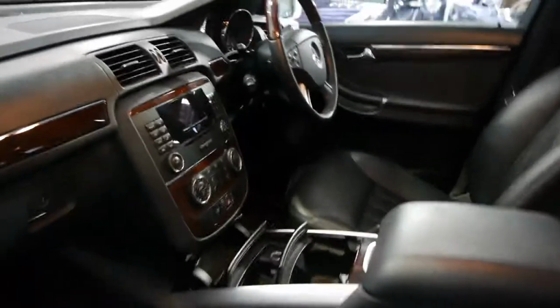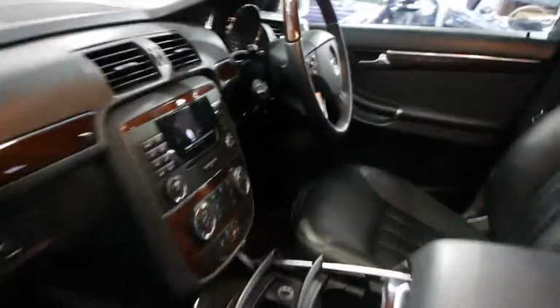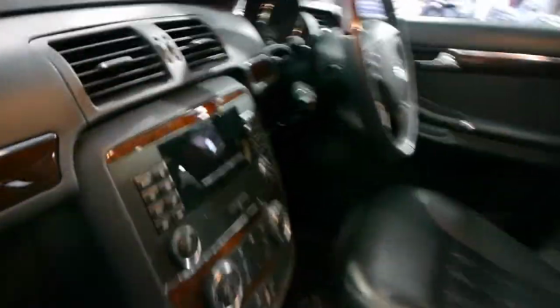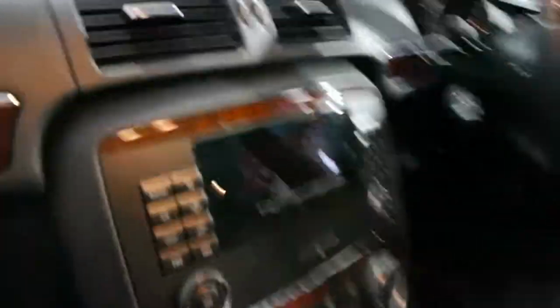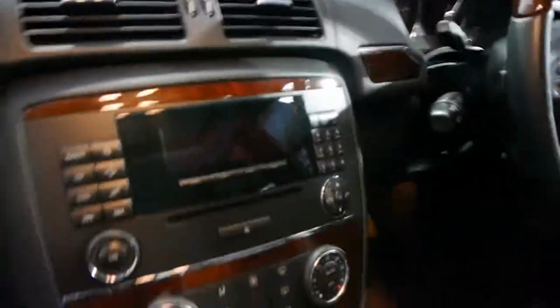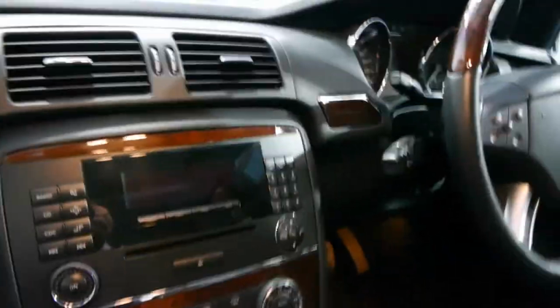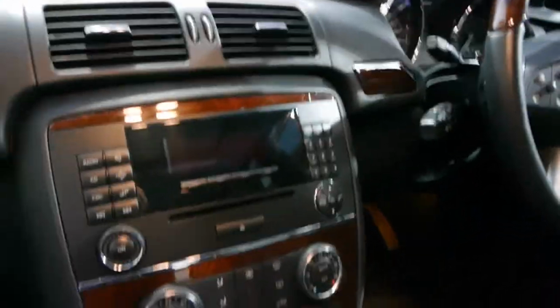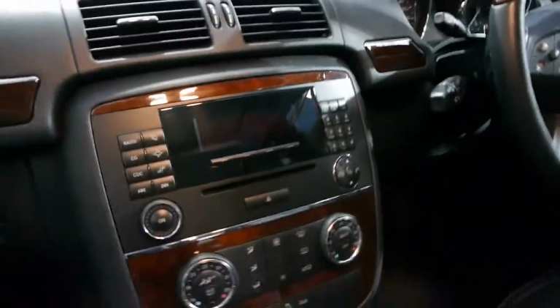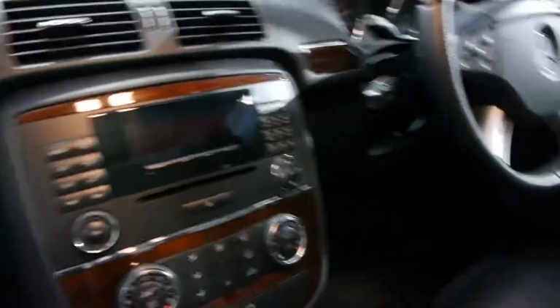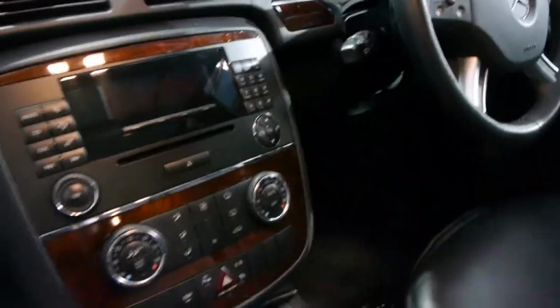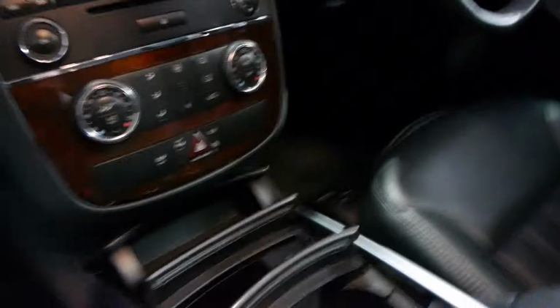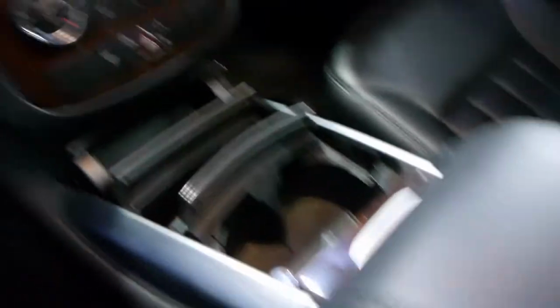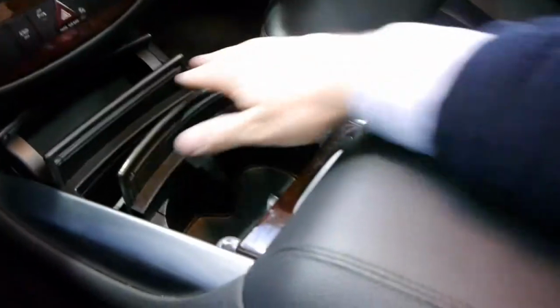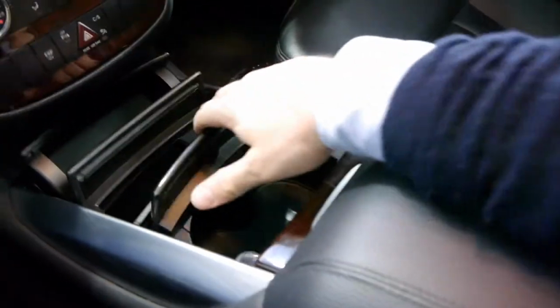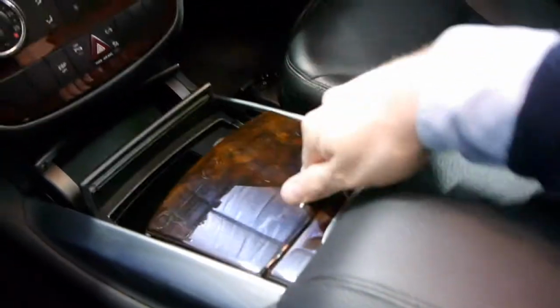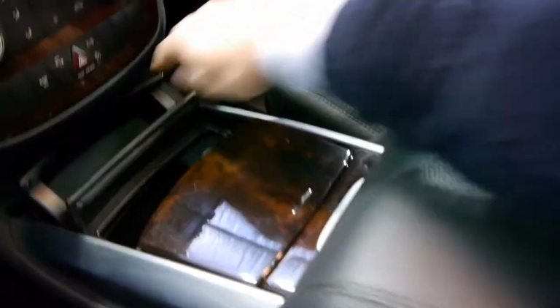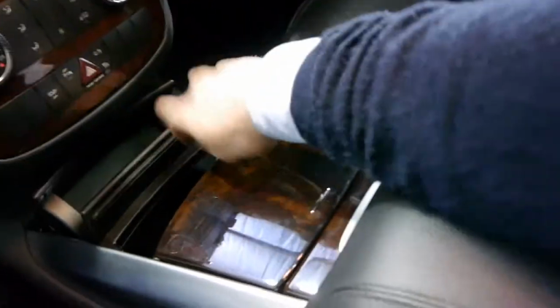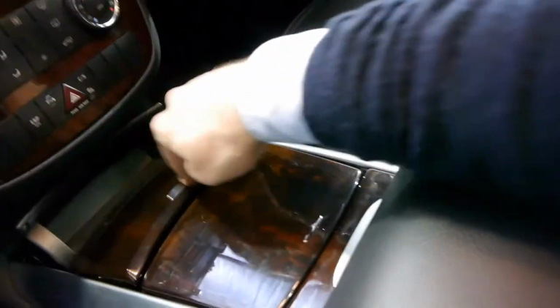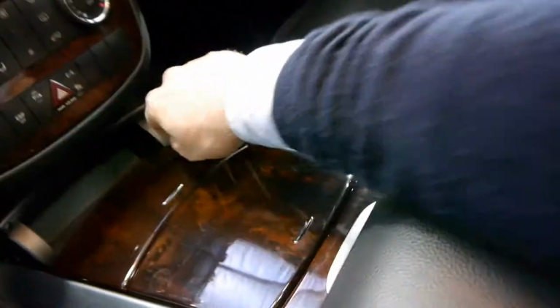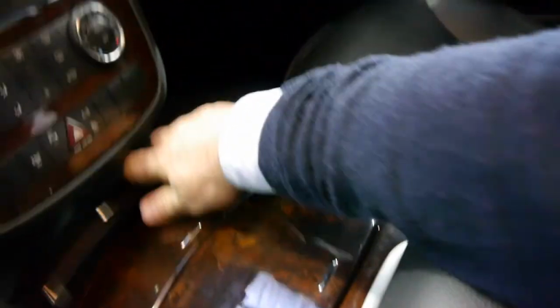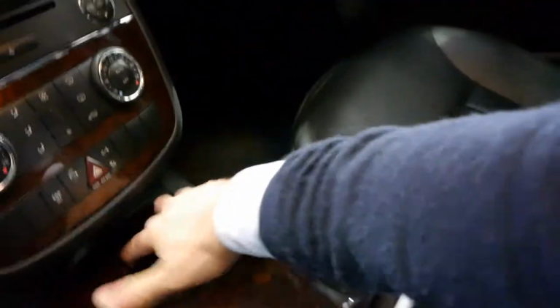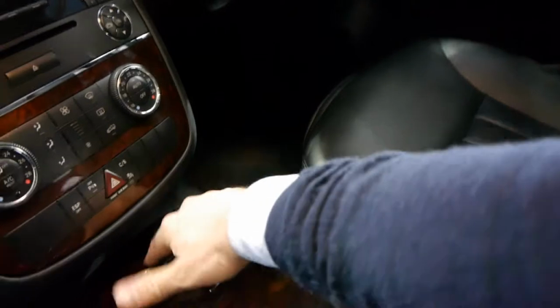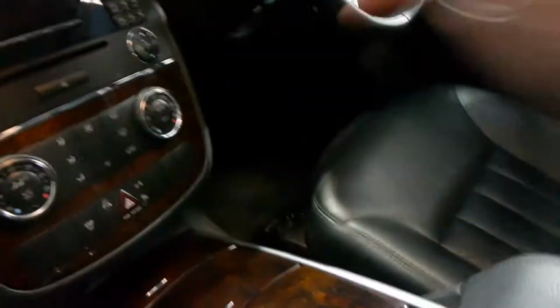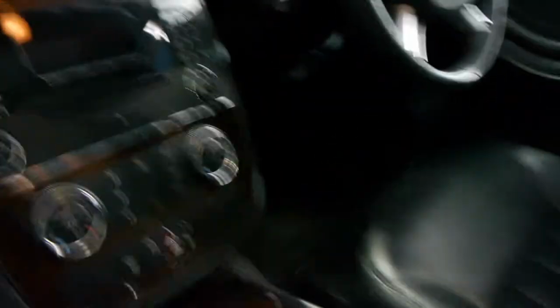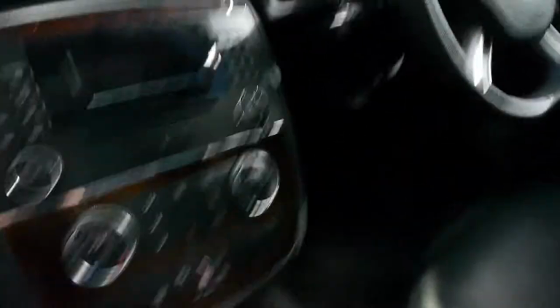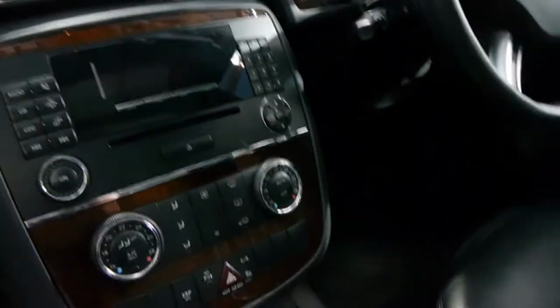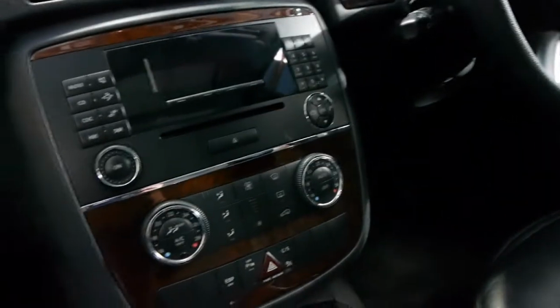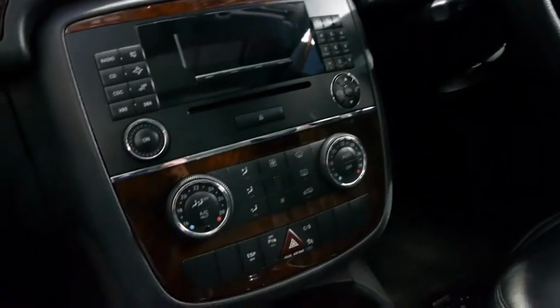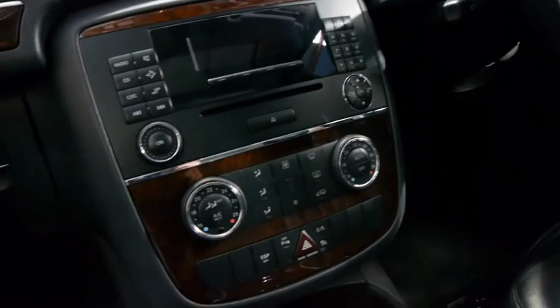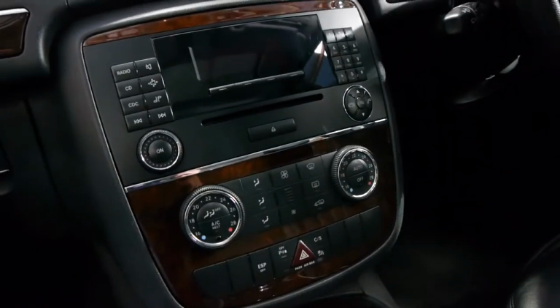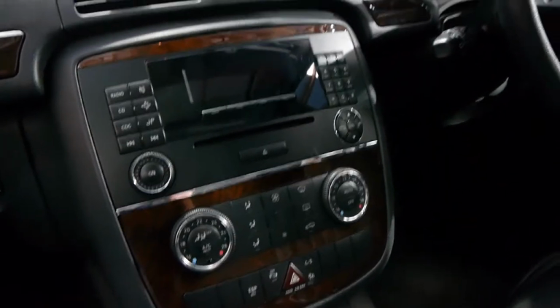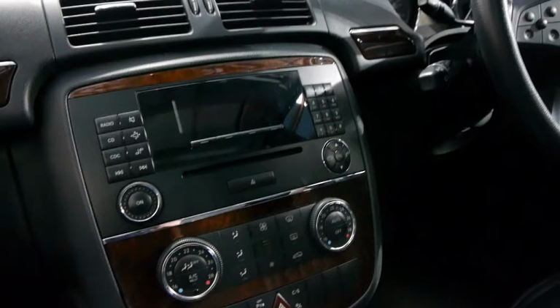It's got two remote keys, wood grain everywhere which I think we all like, parking sensors front and back, and dual zone climate control.